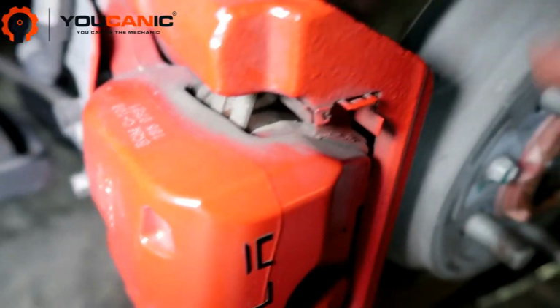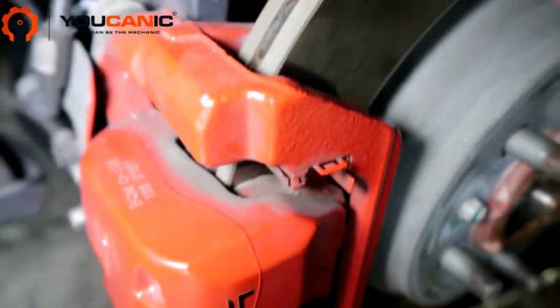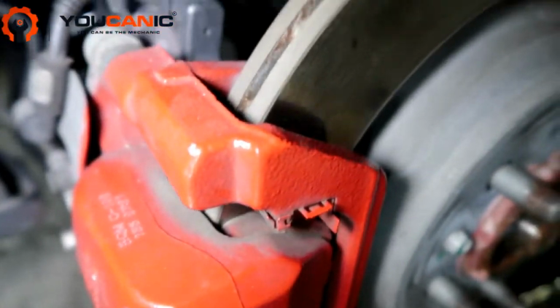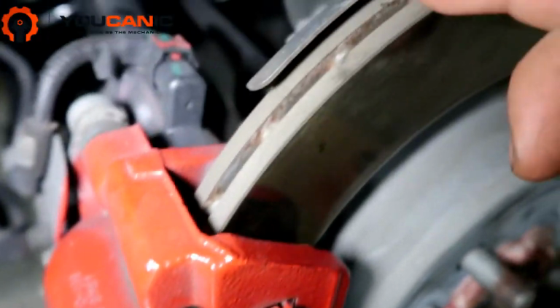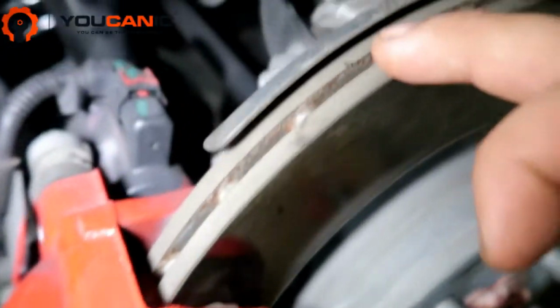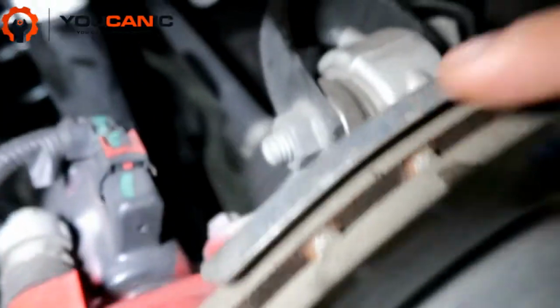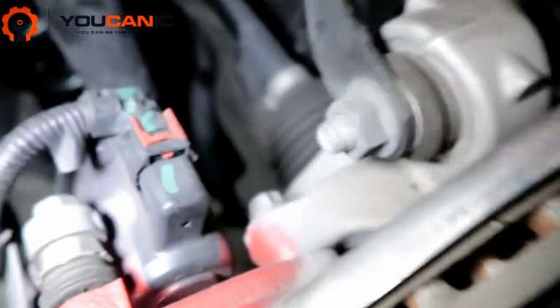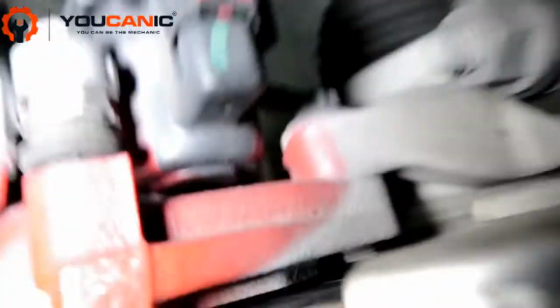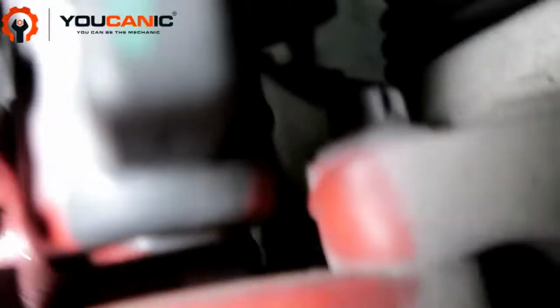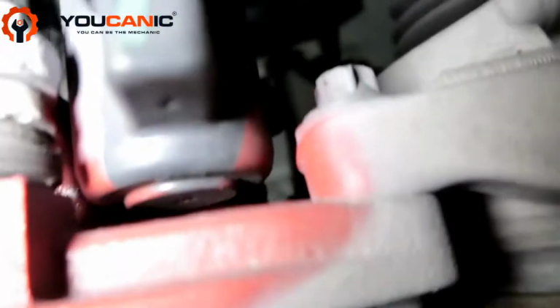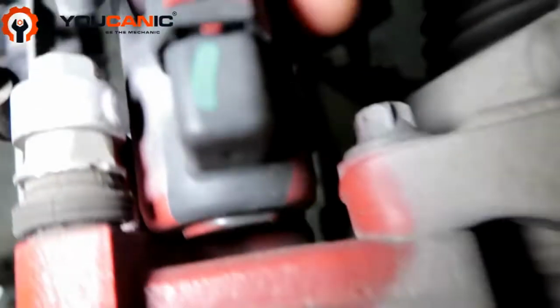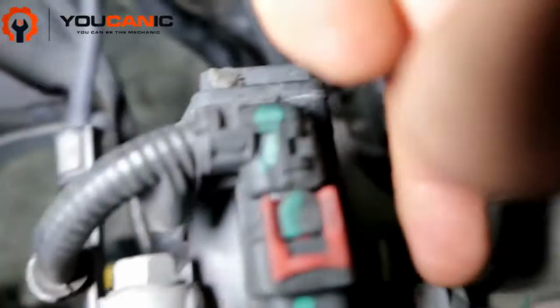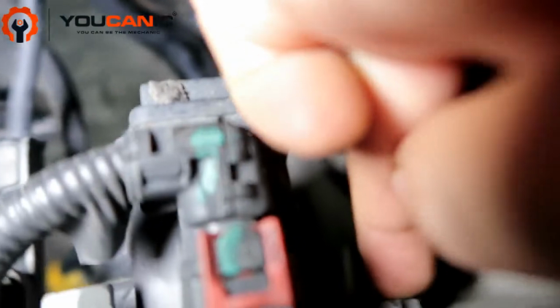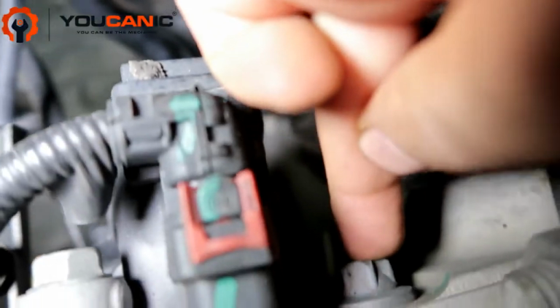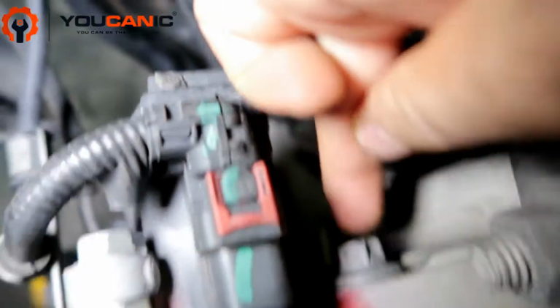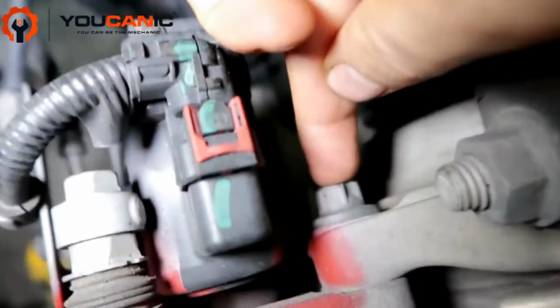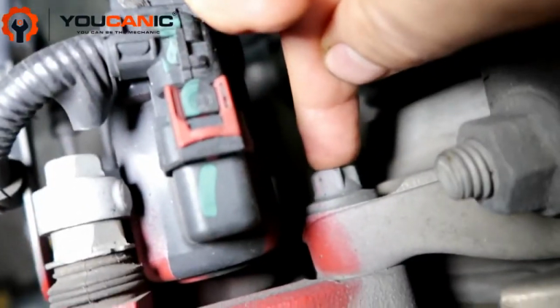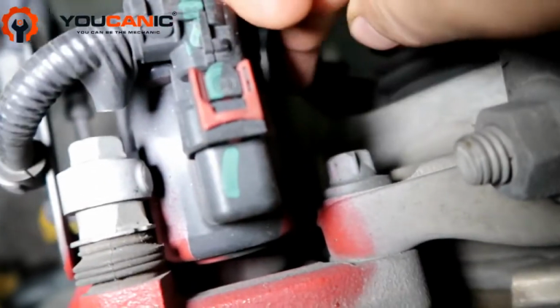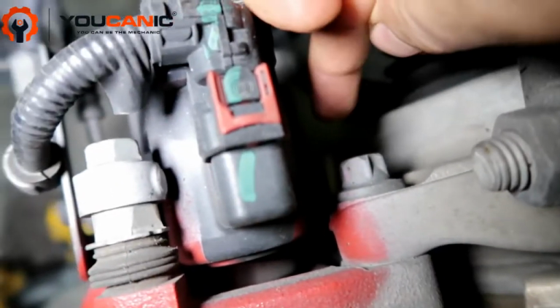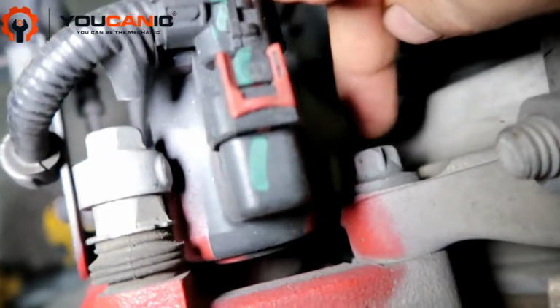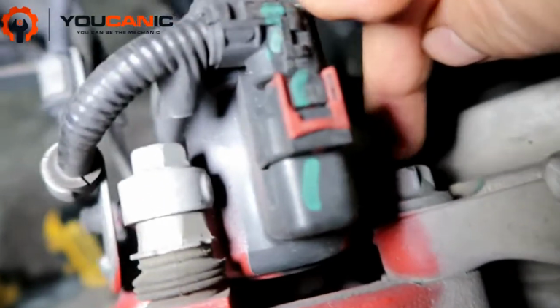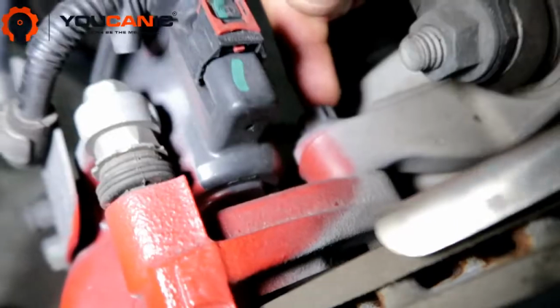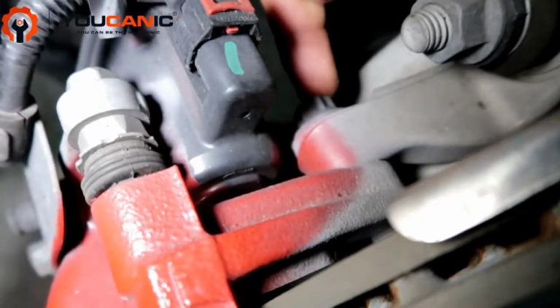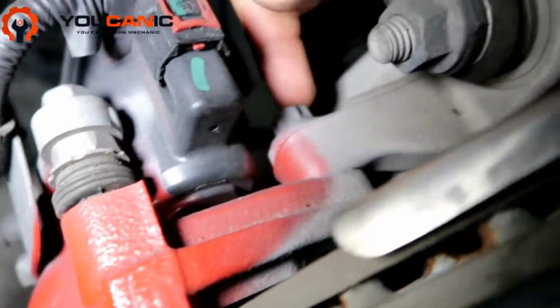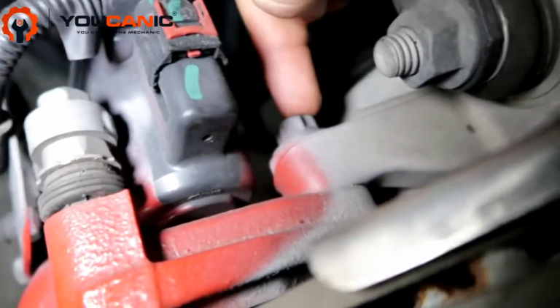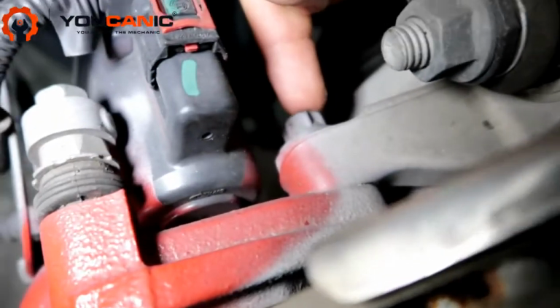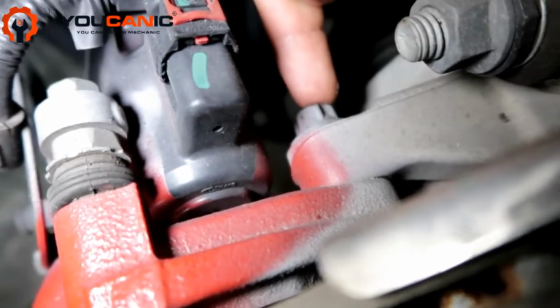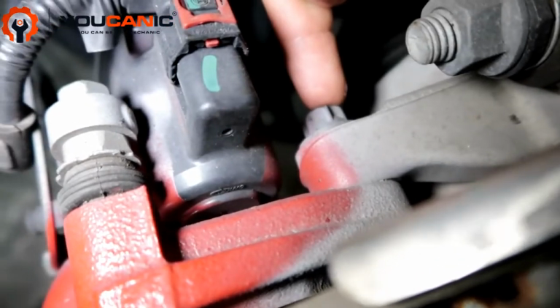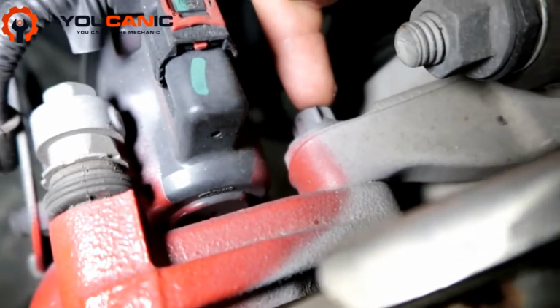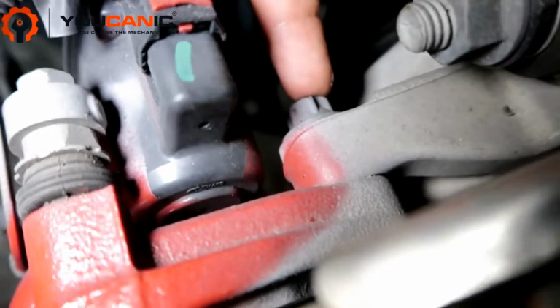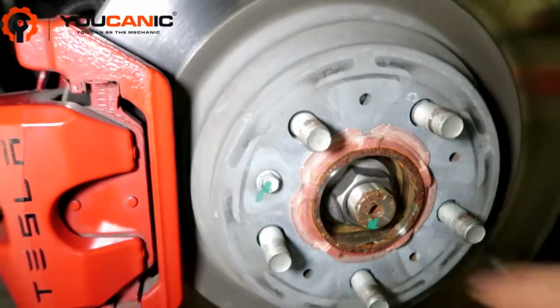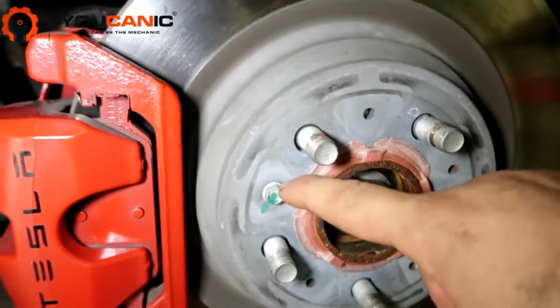You have a 13 millimeter bolt right here and another one right back here. Now if you were replacing the rotor at the same time, you'll come back here — you see this bolt here and another one at the bottom.